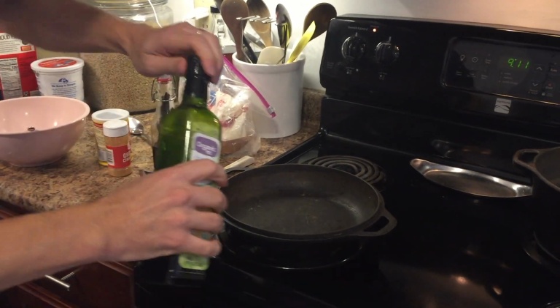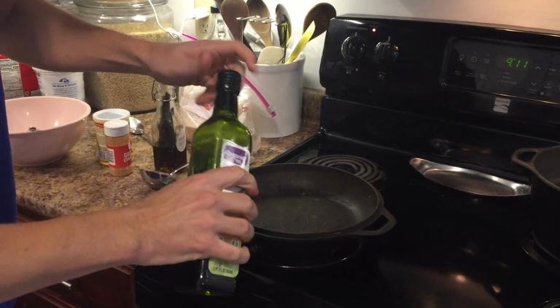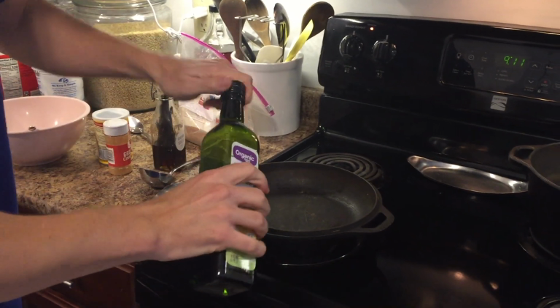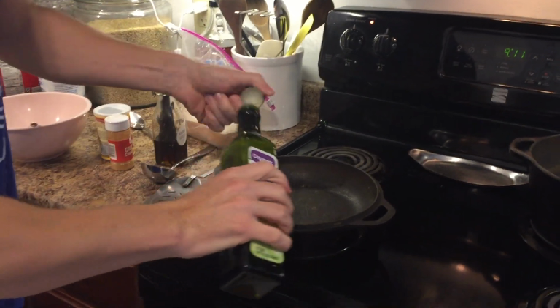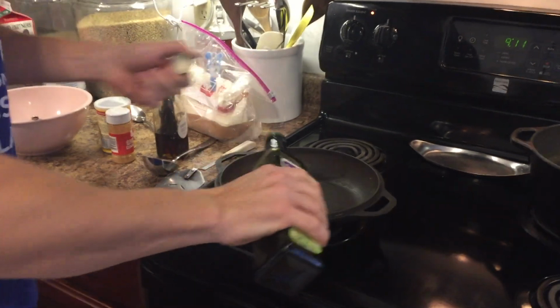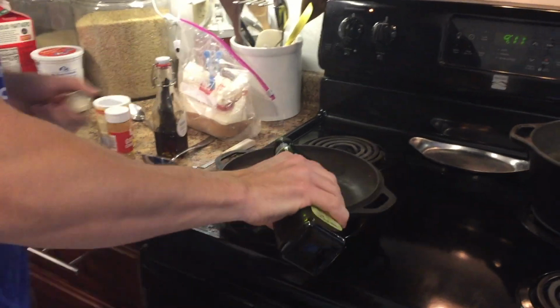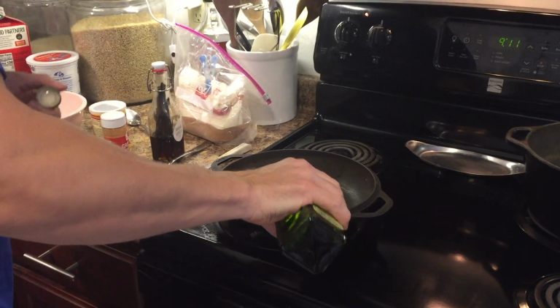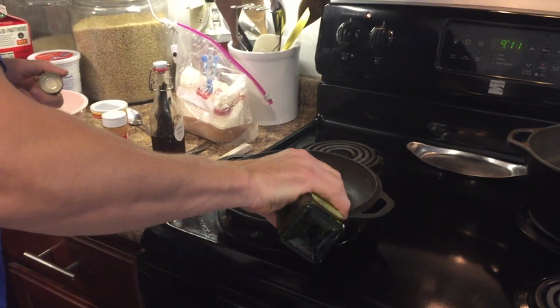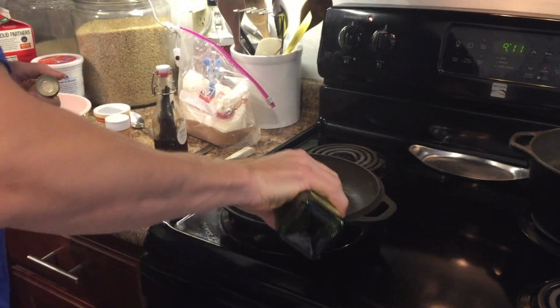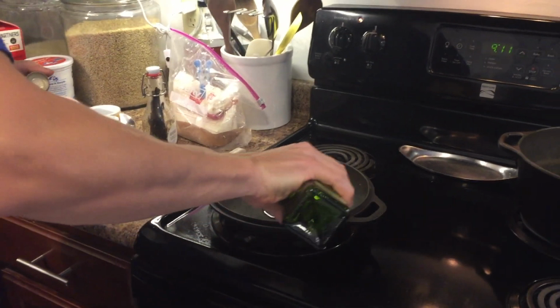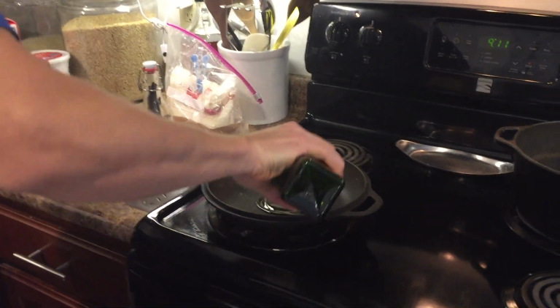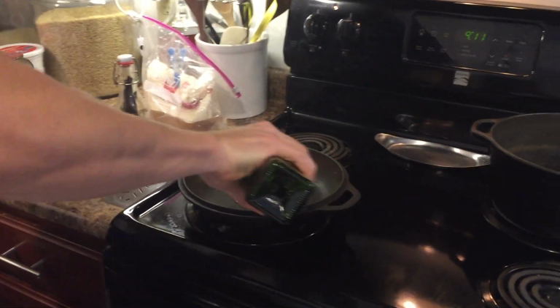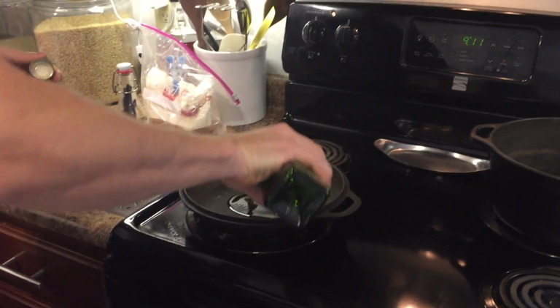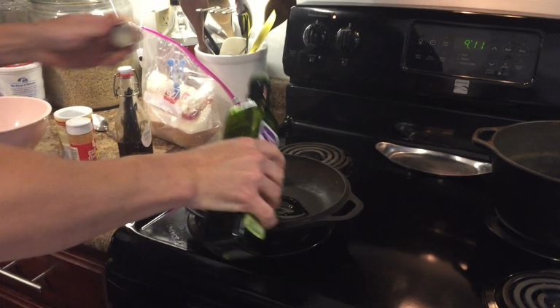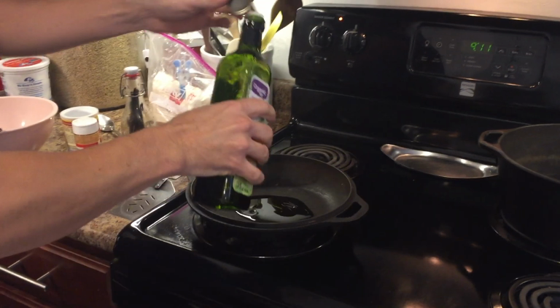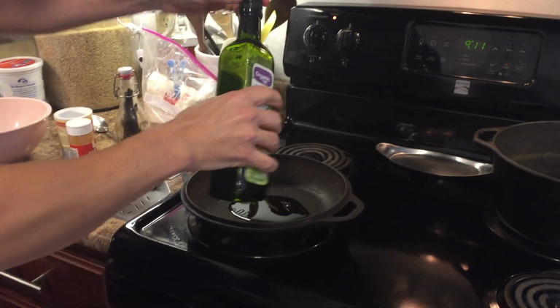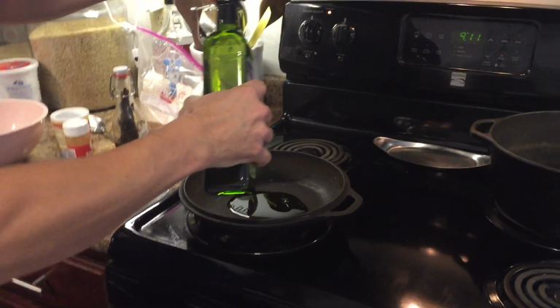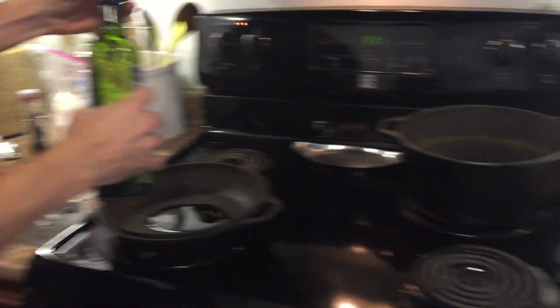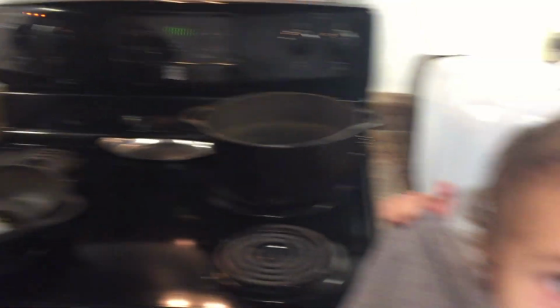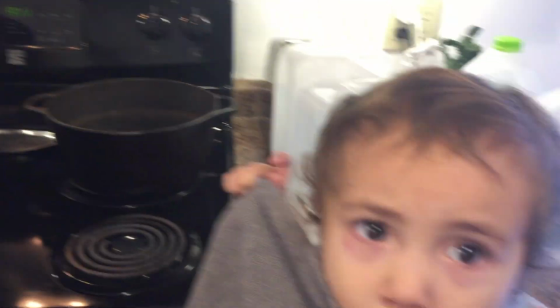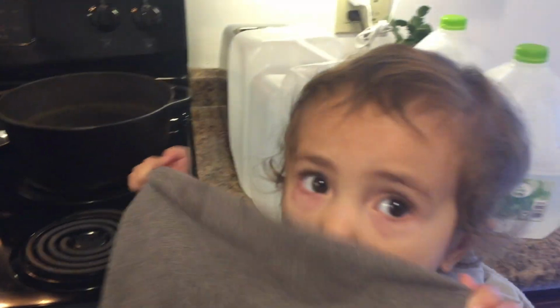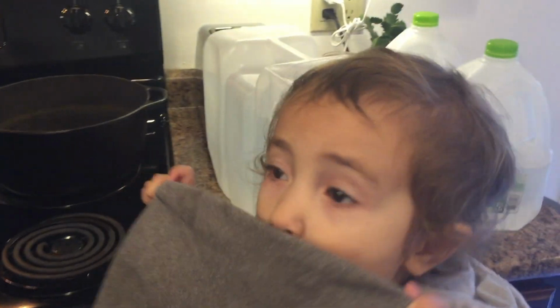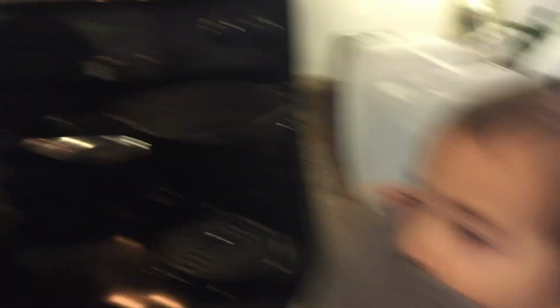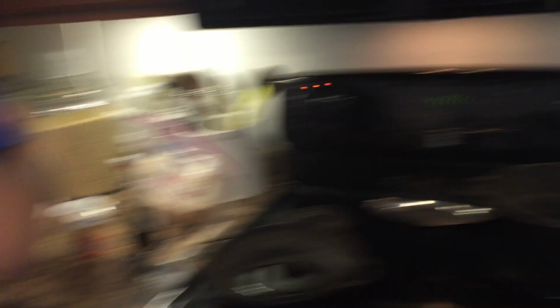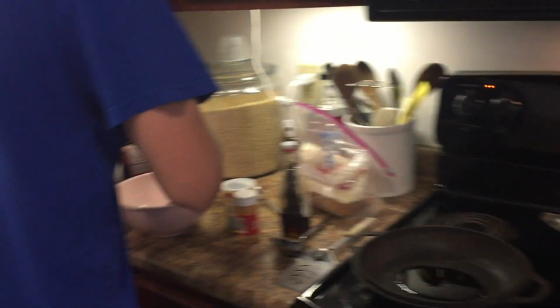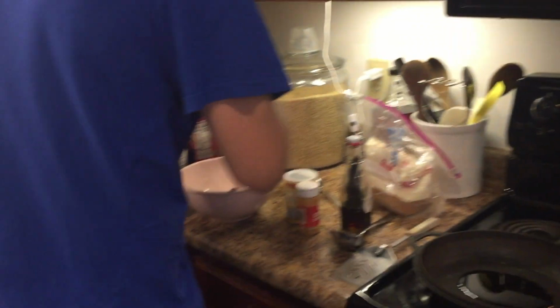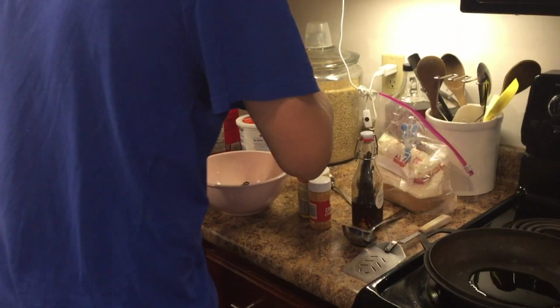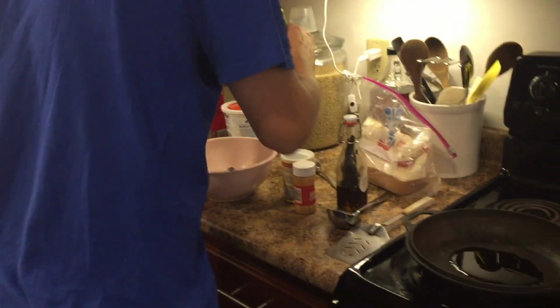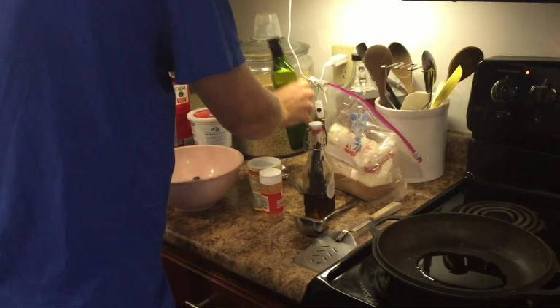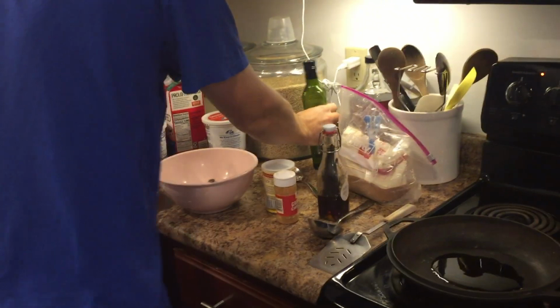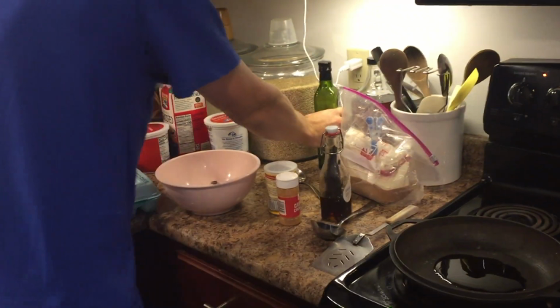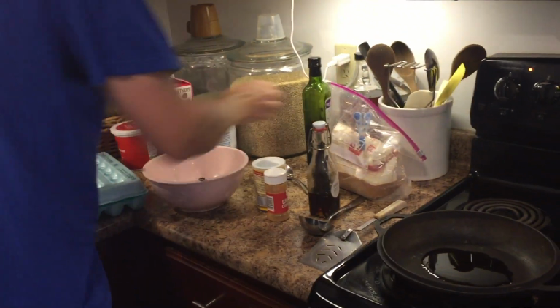The idea here is speedy pancakes. So heating up the skillet on medium heat will only fix the batter.